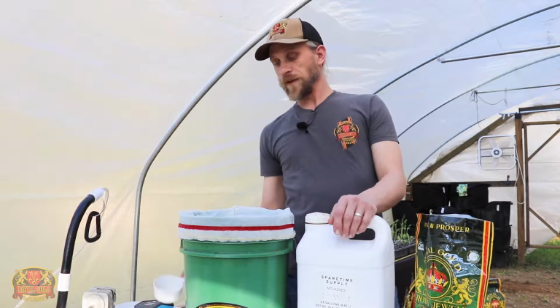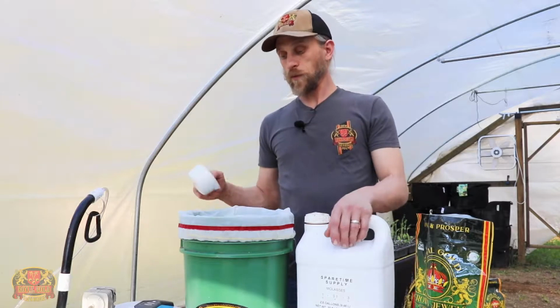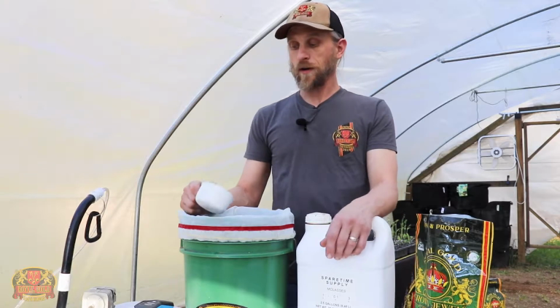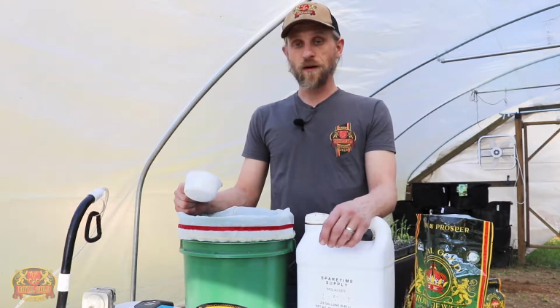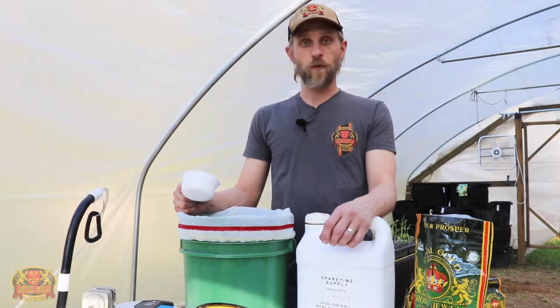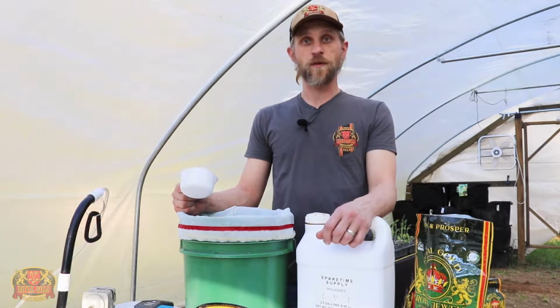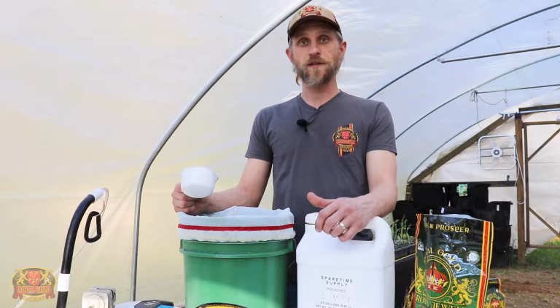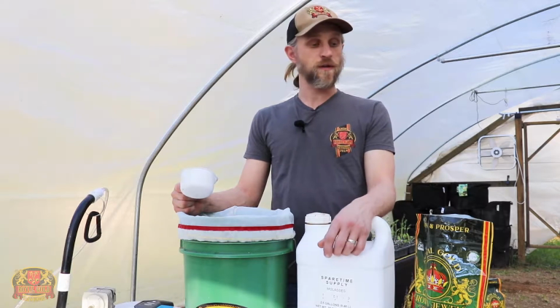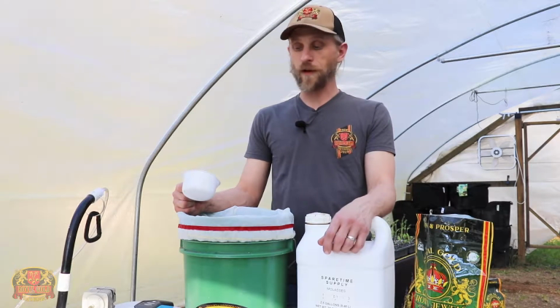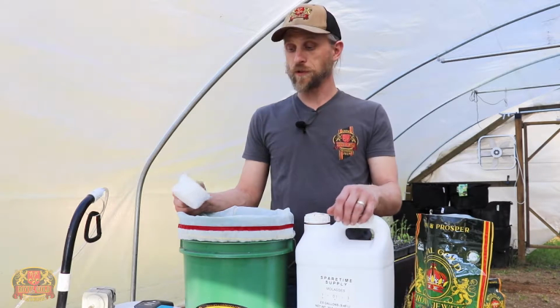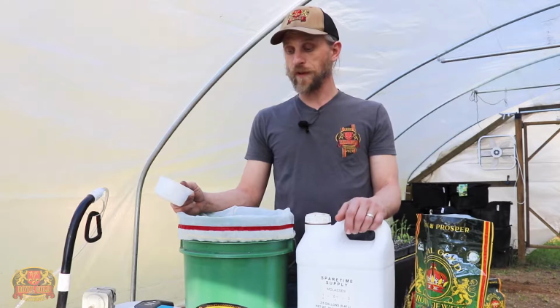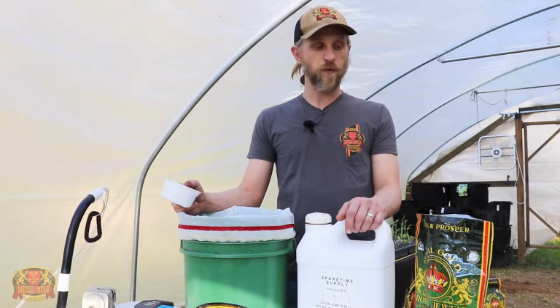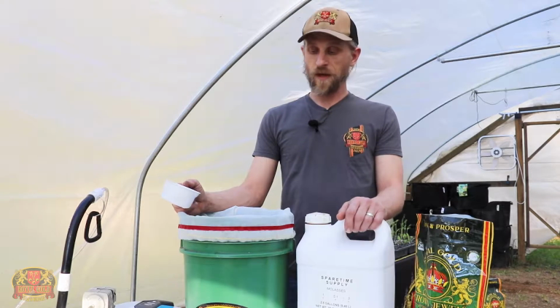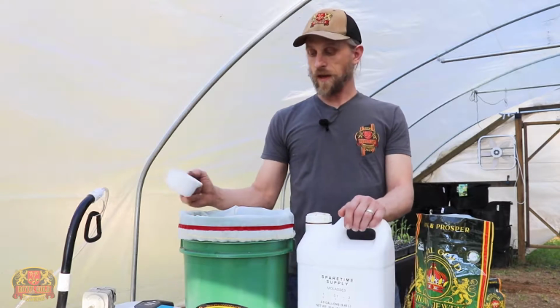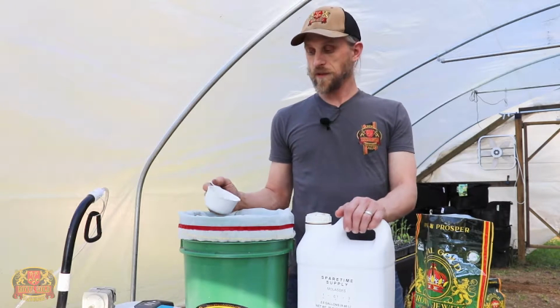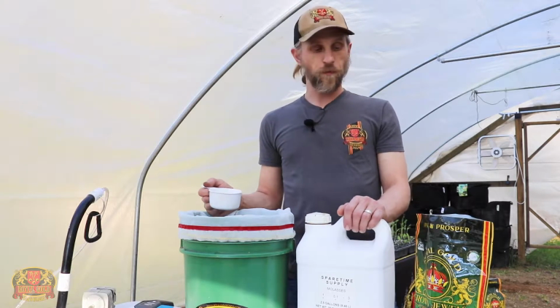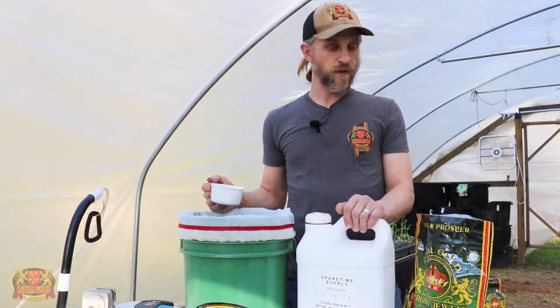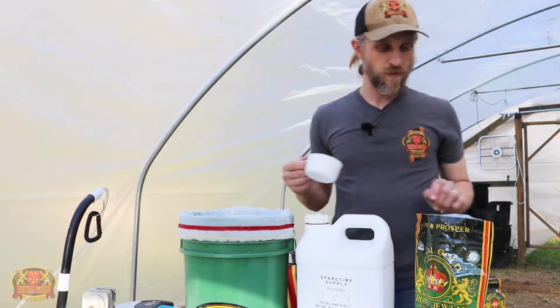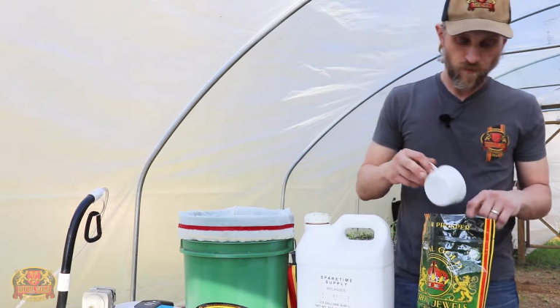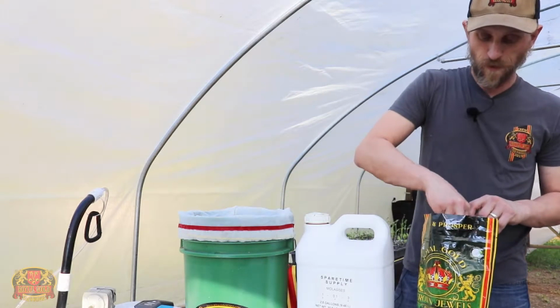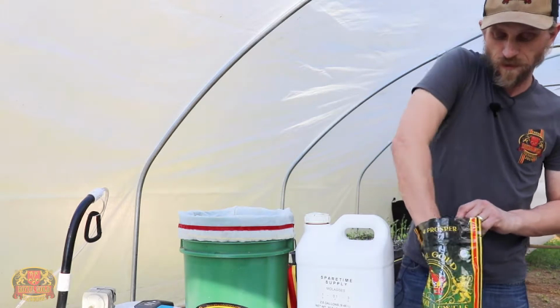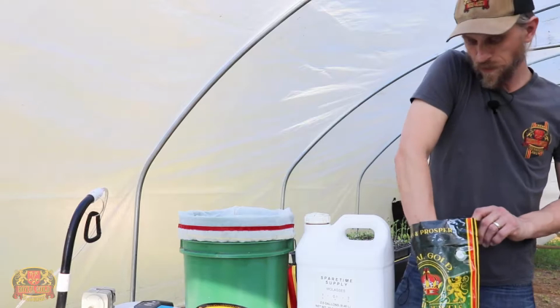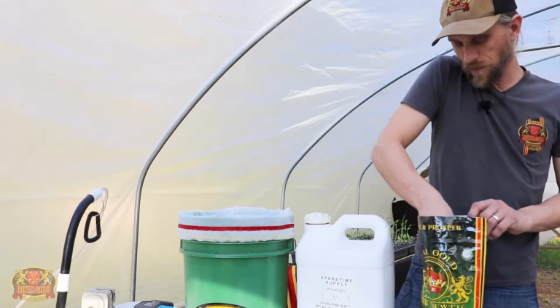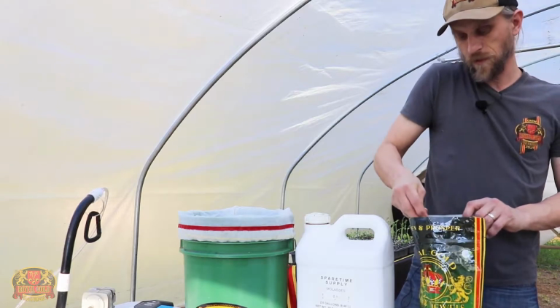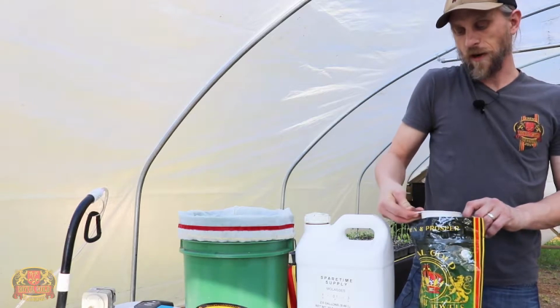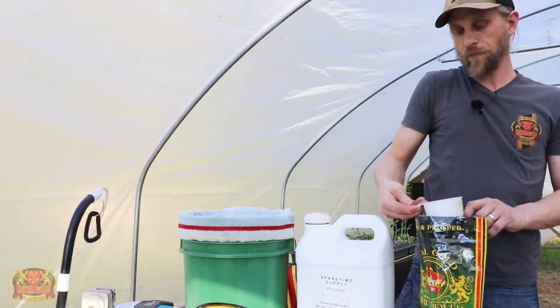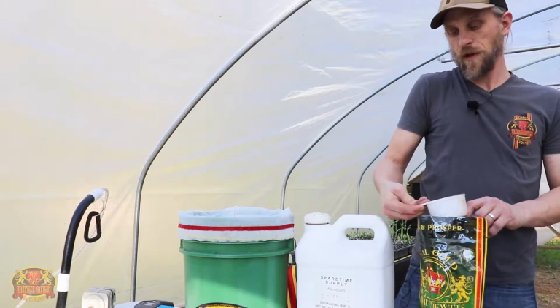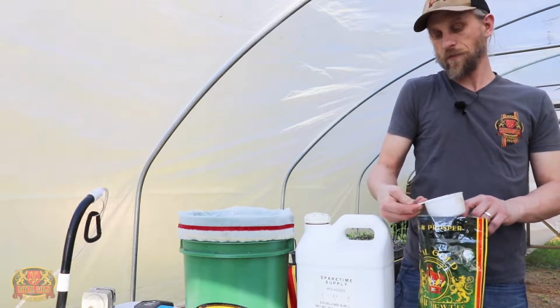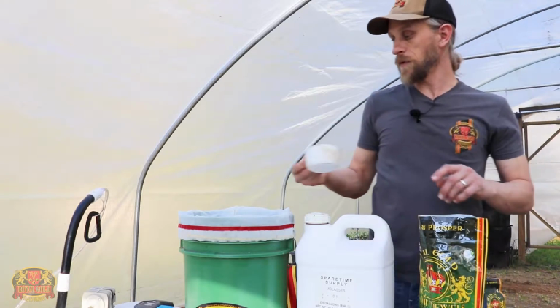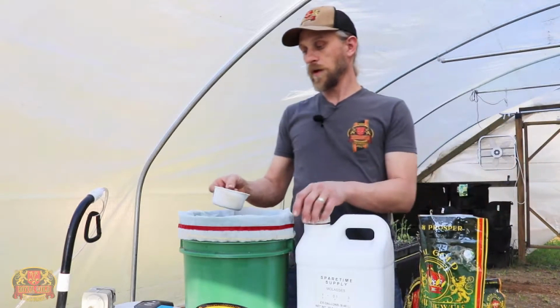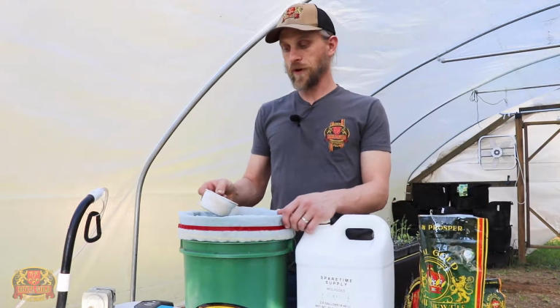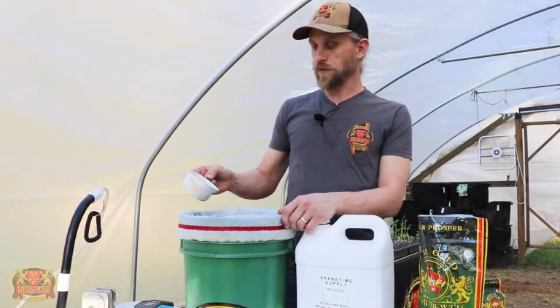Today we want to get our tea started for some of the vegetable starts that Michael's been showing you over the last couple weeks. Since they're still pretty little and in their small cells, we're just going to use about a half cup of the Crown Jewels Grow.